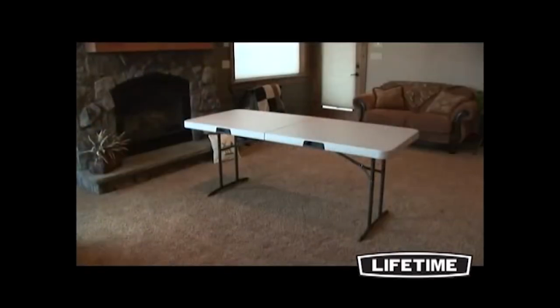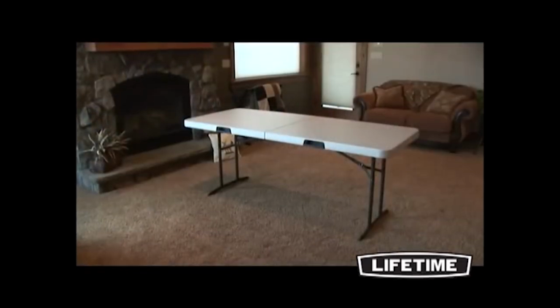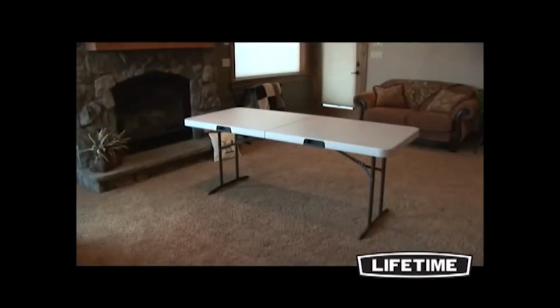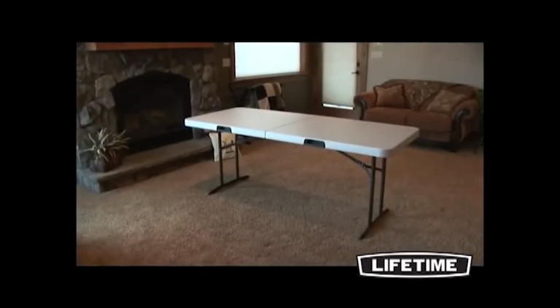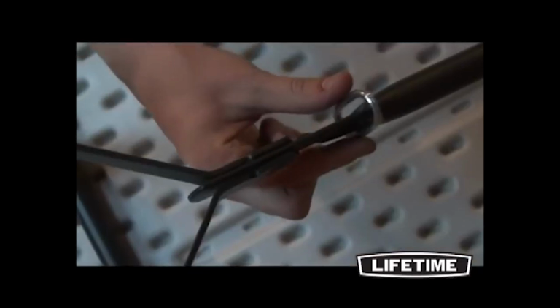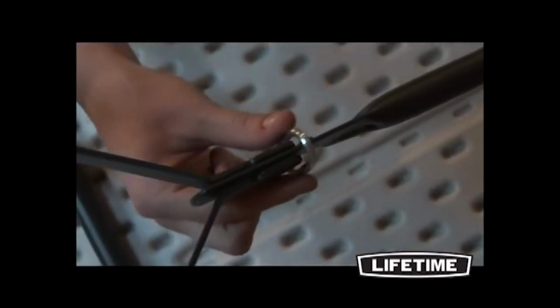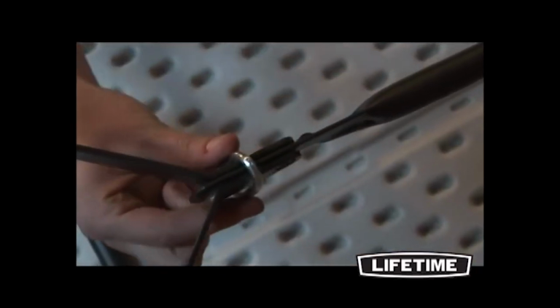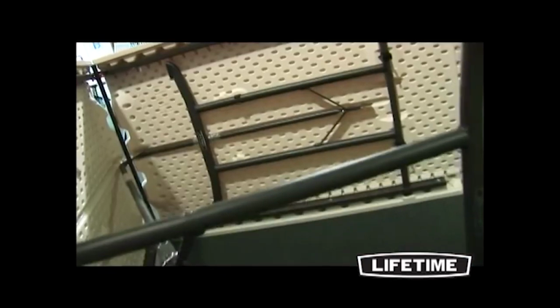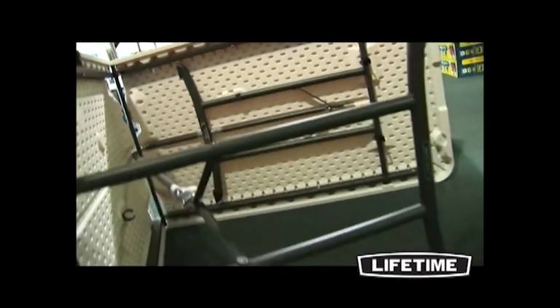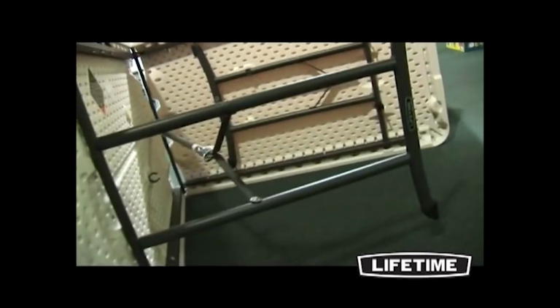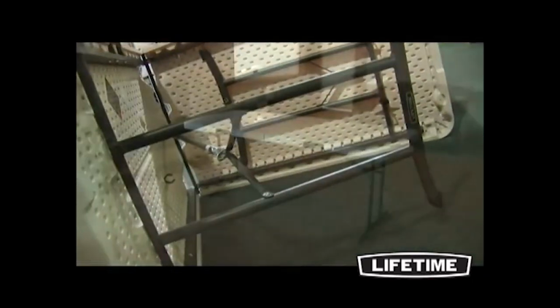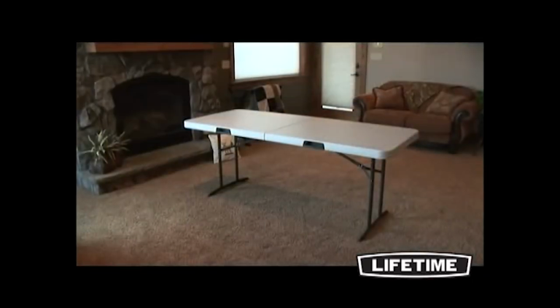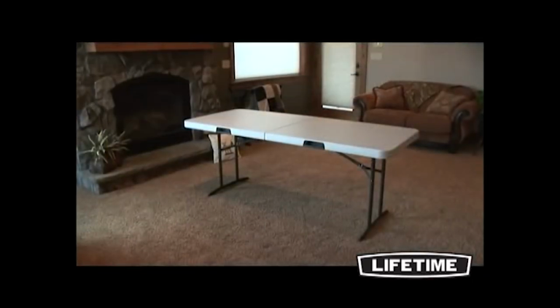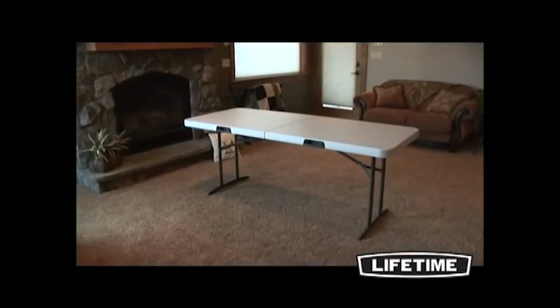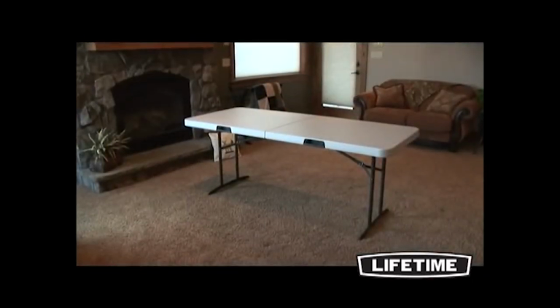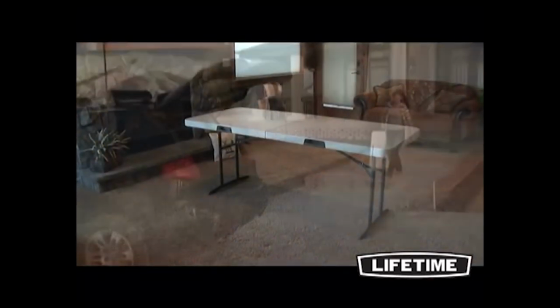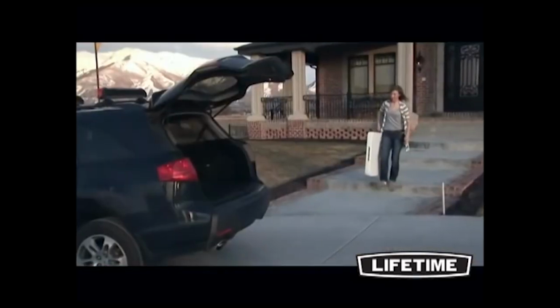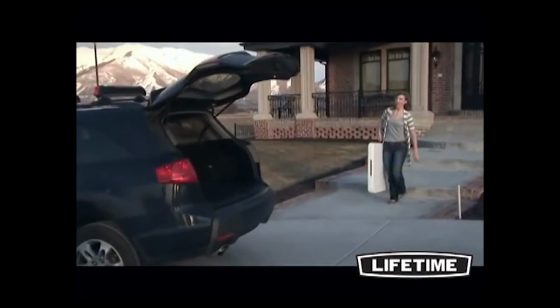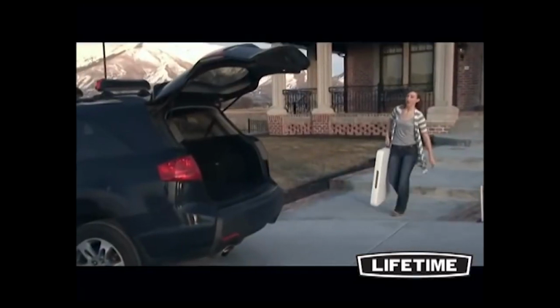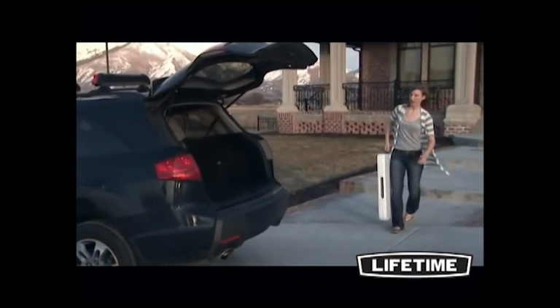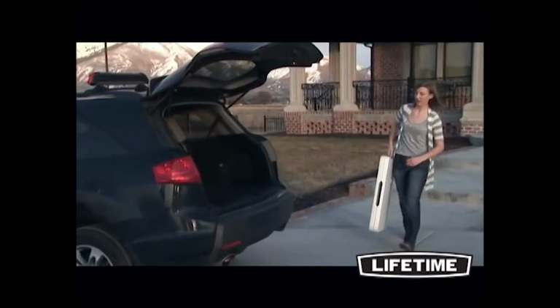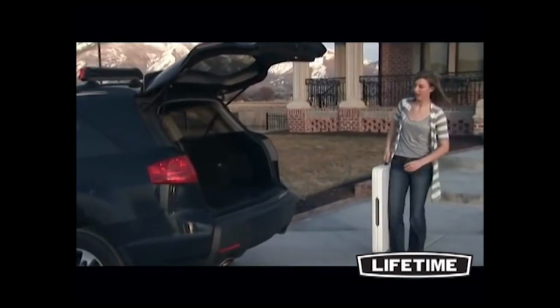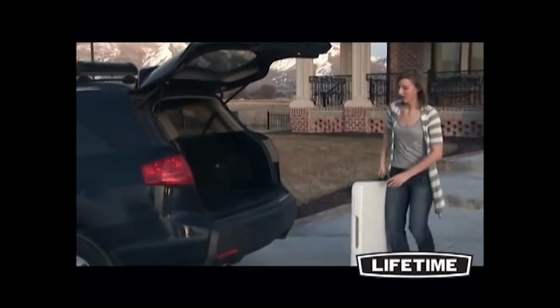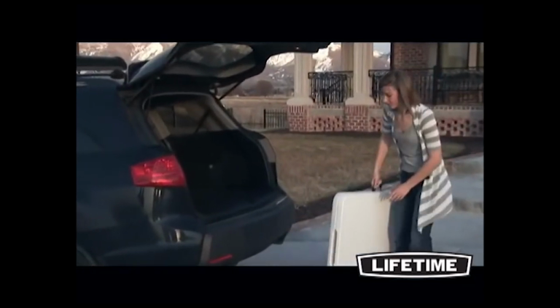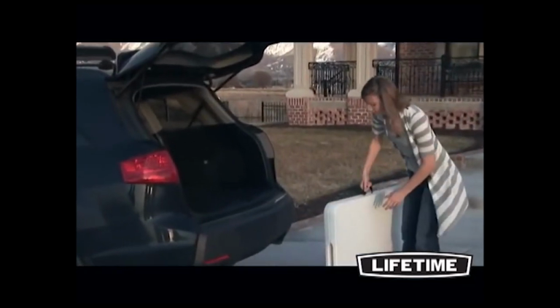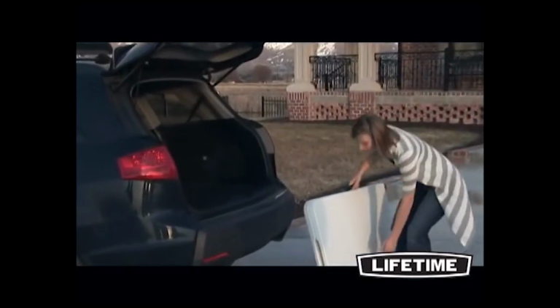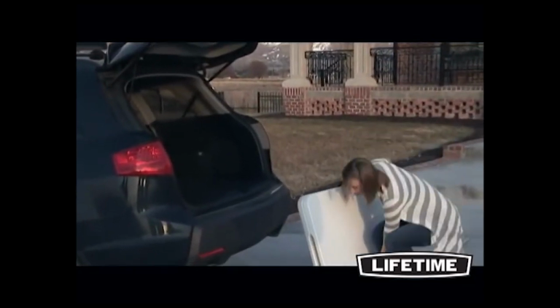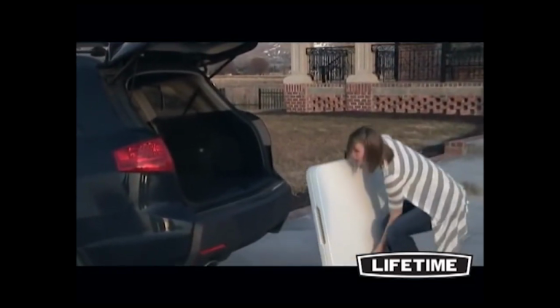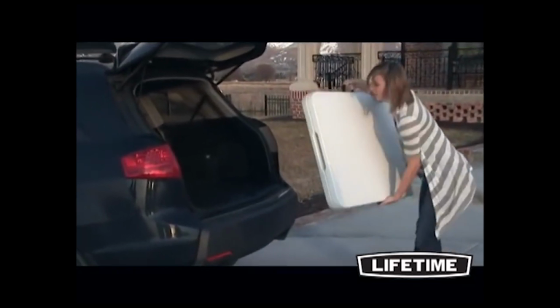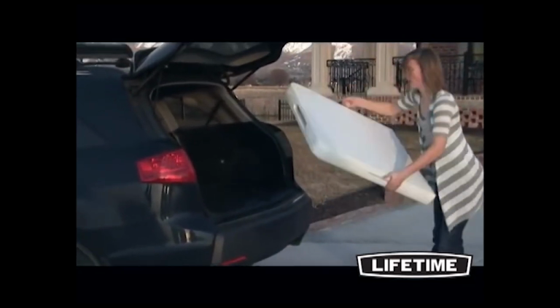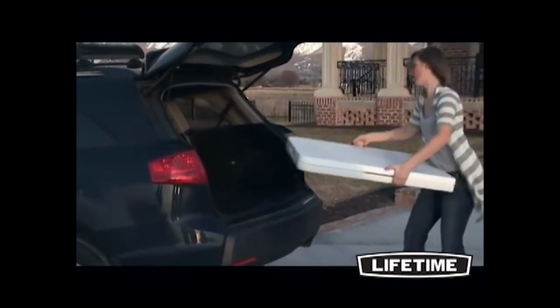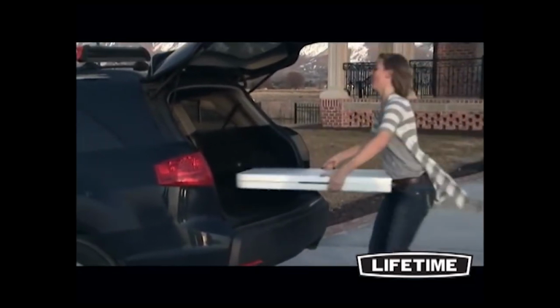The broad leg stands, locking safety rings, and solid steel brace arms ensure safety and stability. Lifetime exceeds the strength and durability needed for commercial use, while maintaining the best value and affordability for use at home.